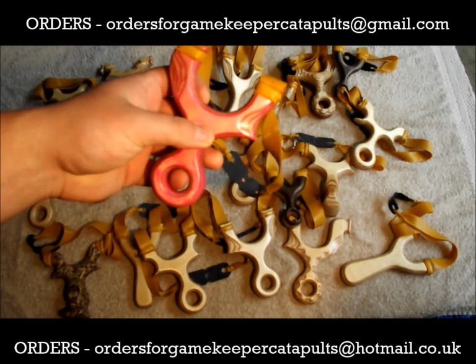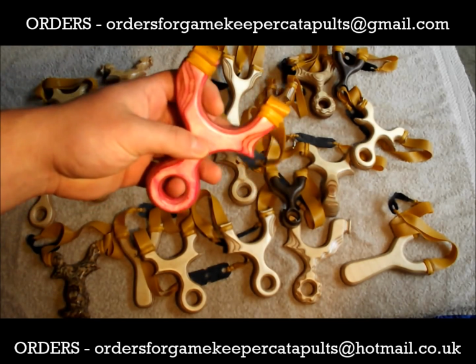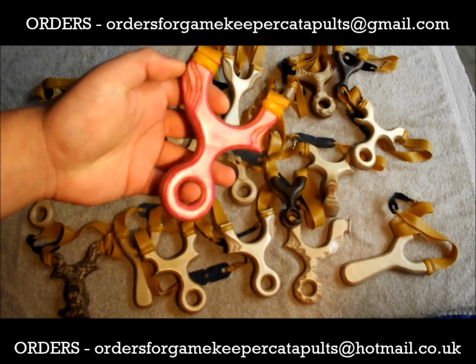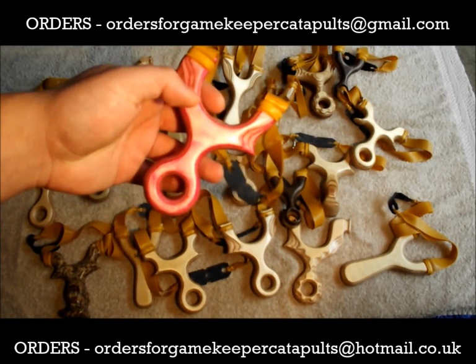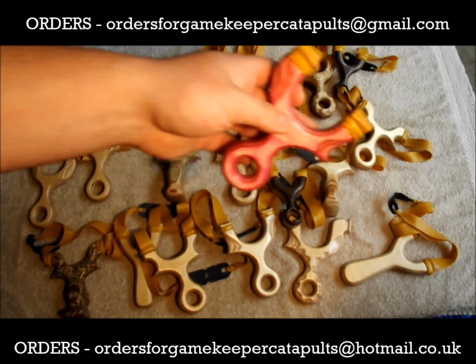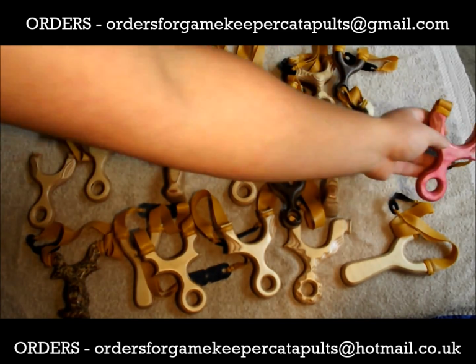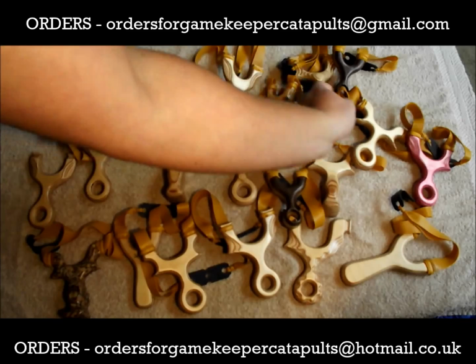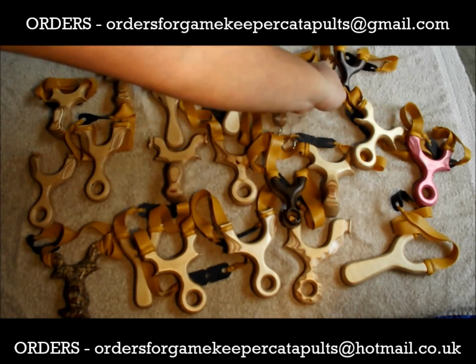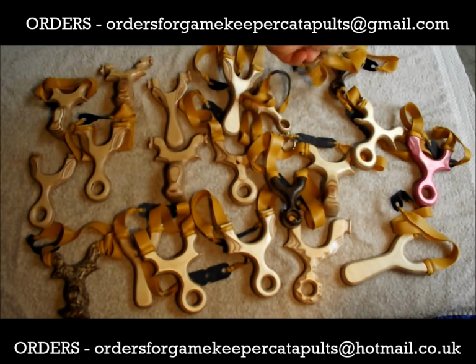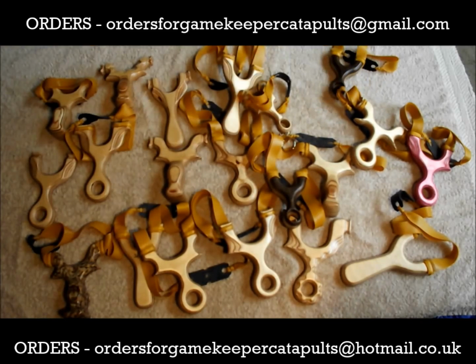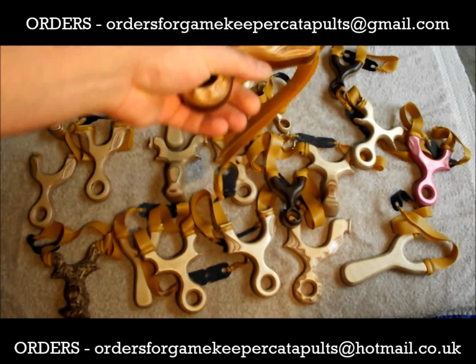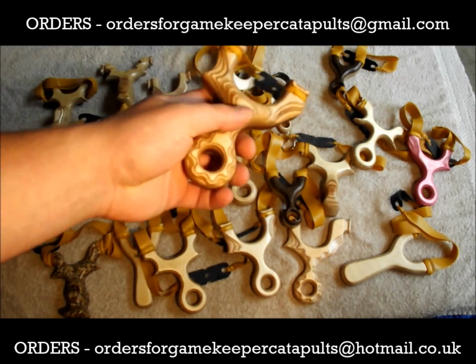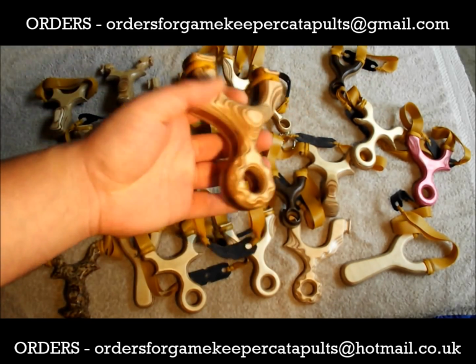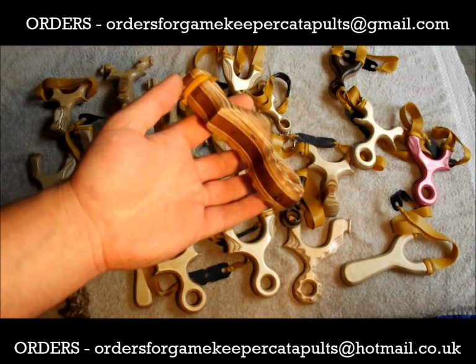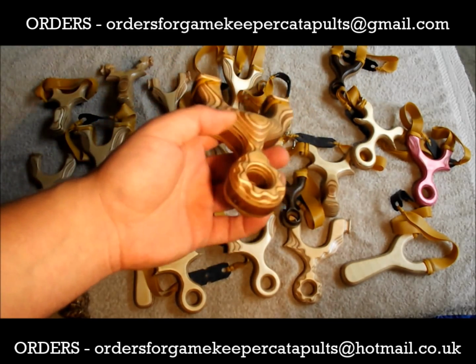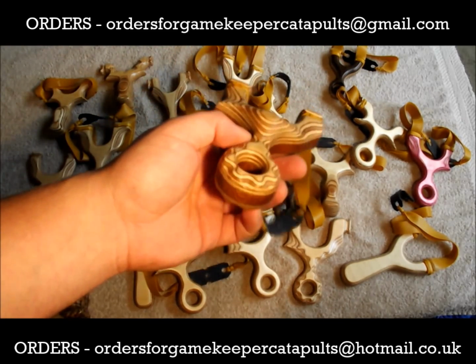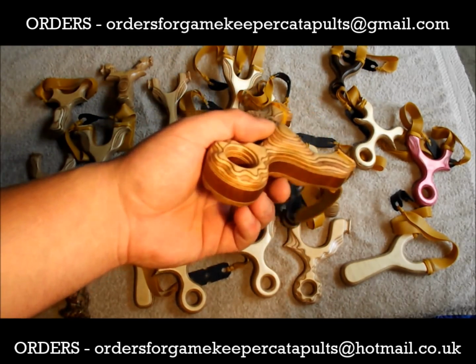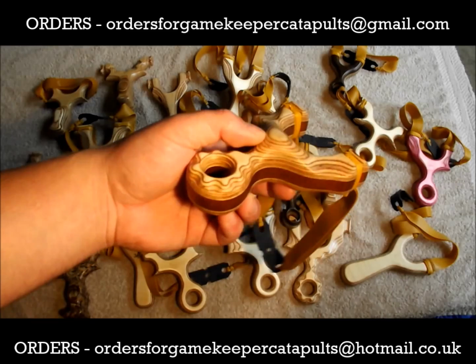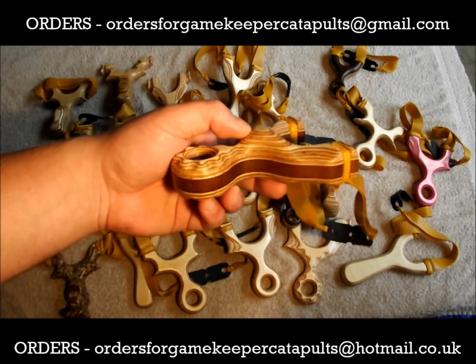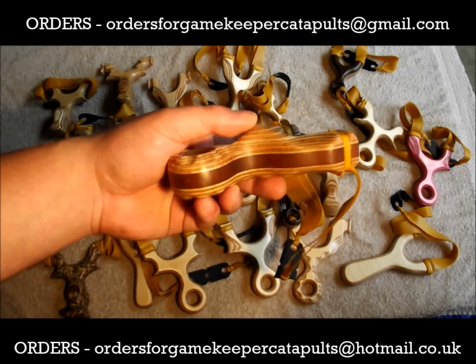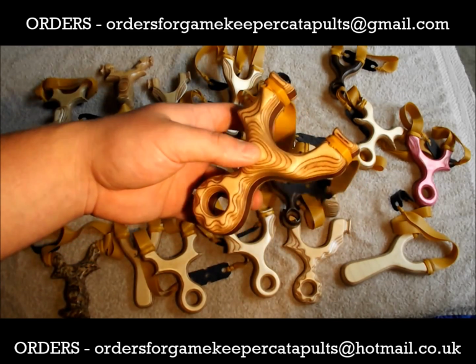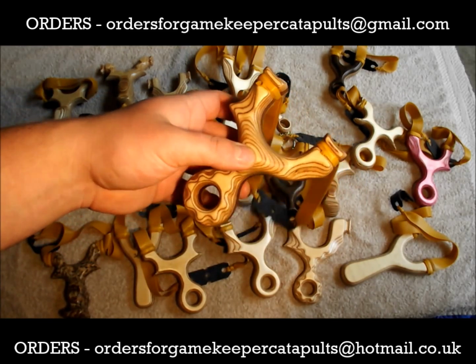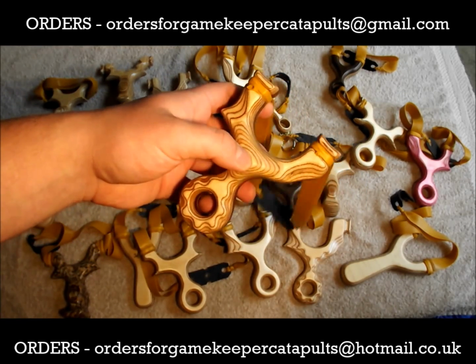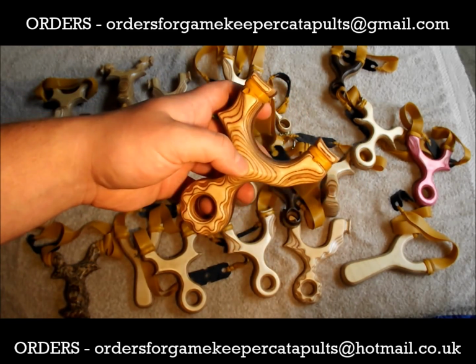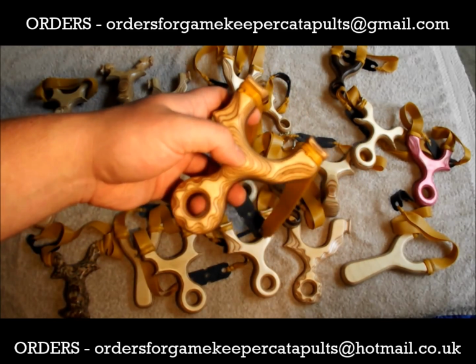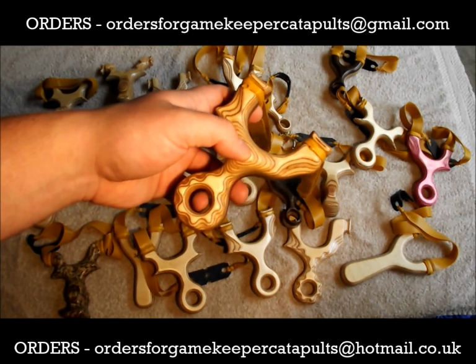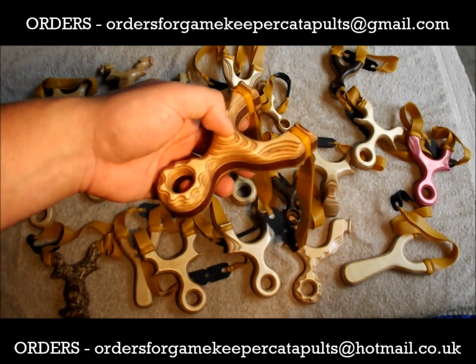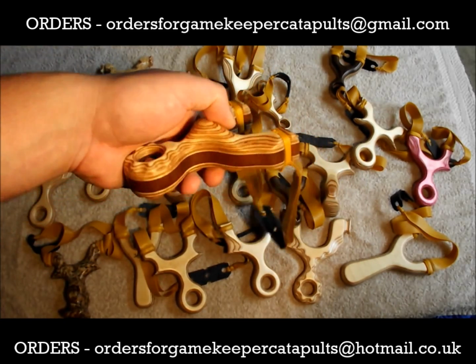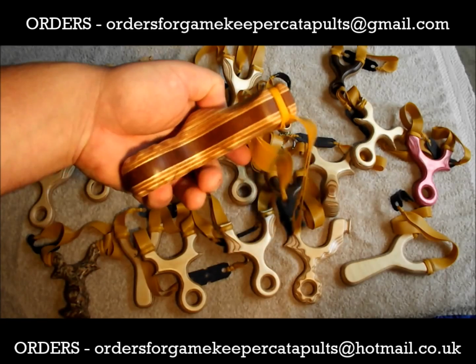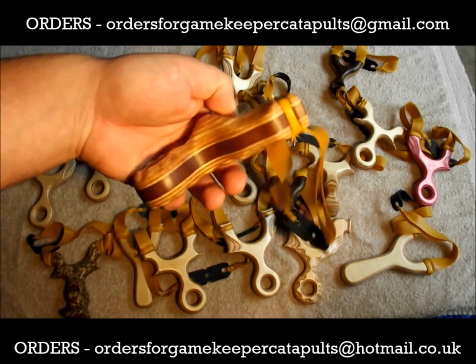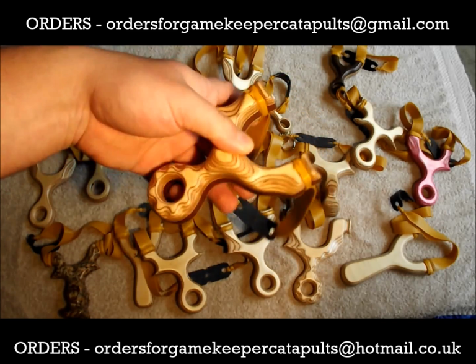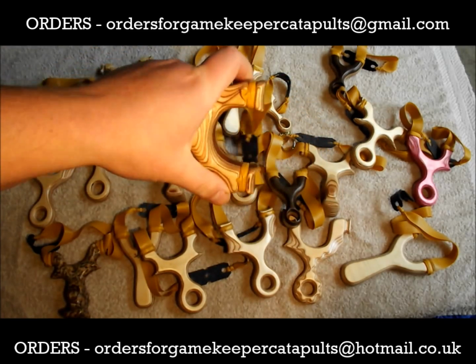Last but not least, we have a custom here — Superlicore — patterned multiplex faces with multiplex palms, left-hand awed. Absolute gem that one.